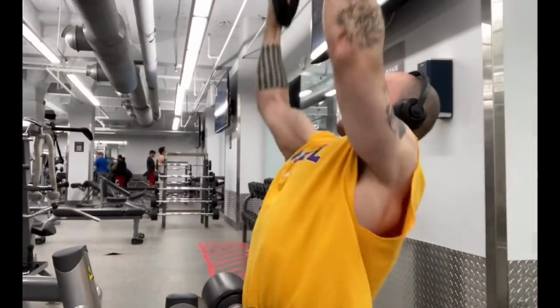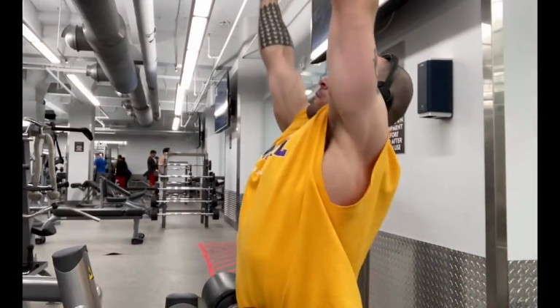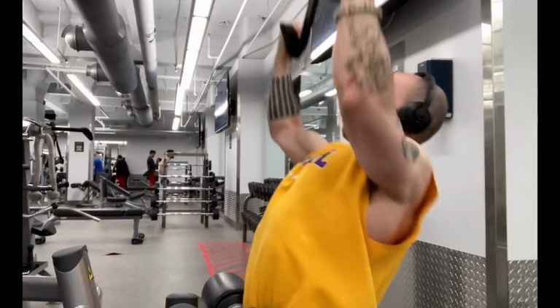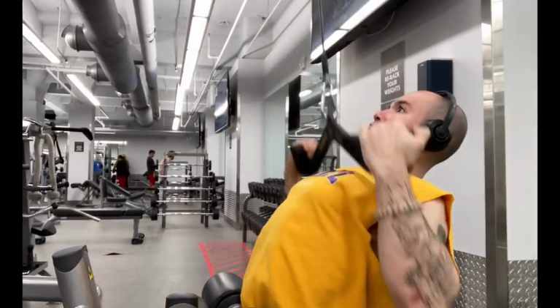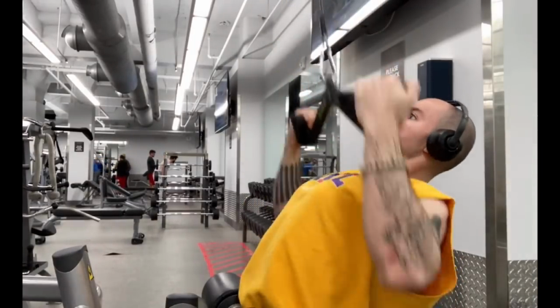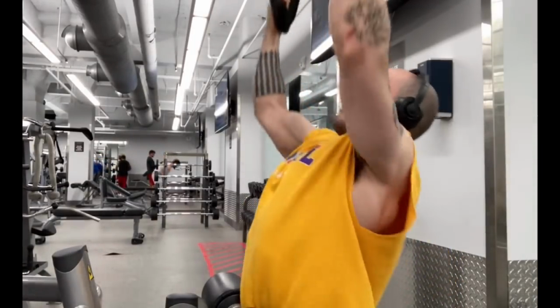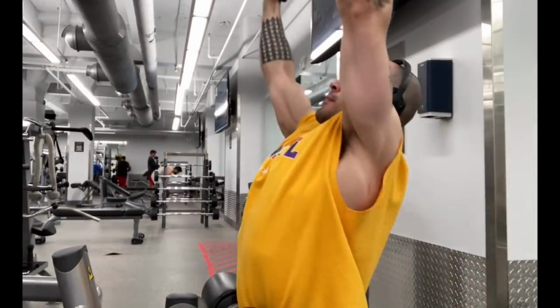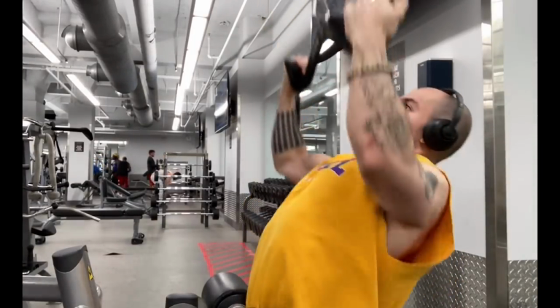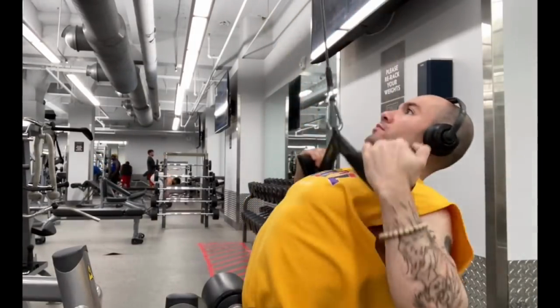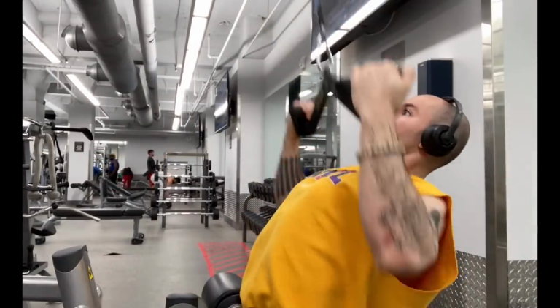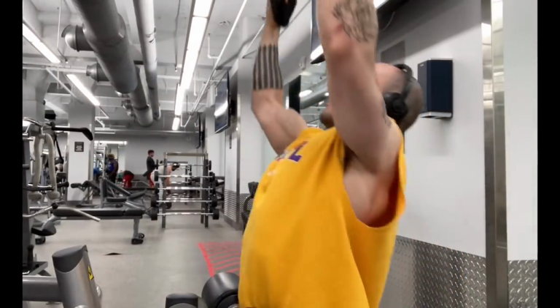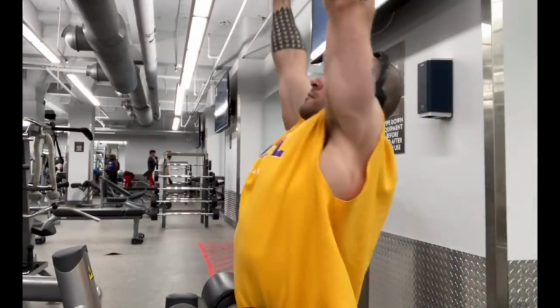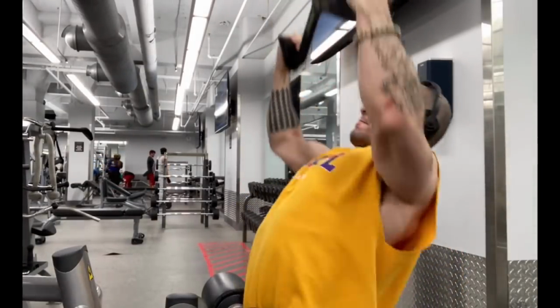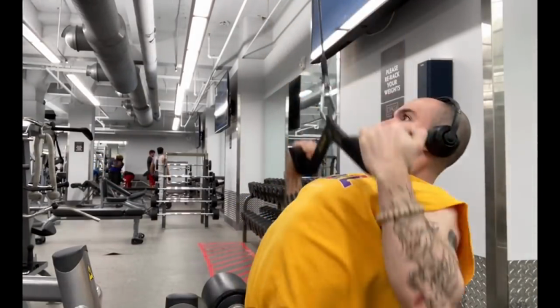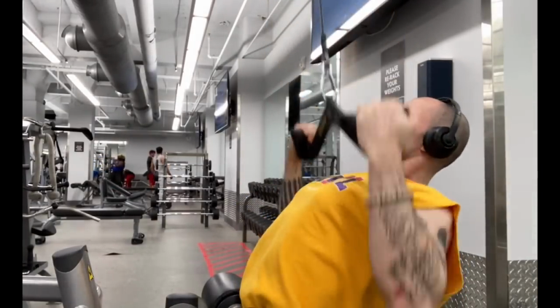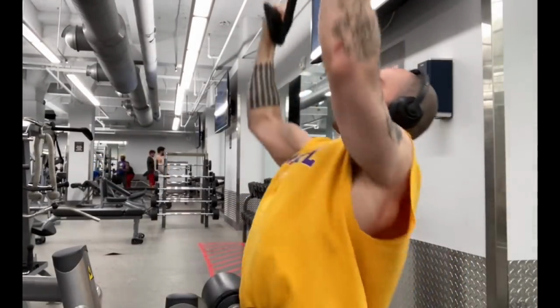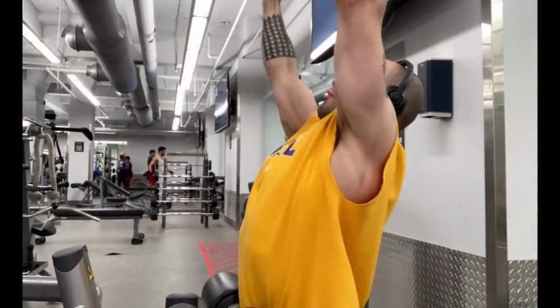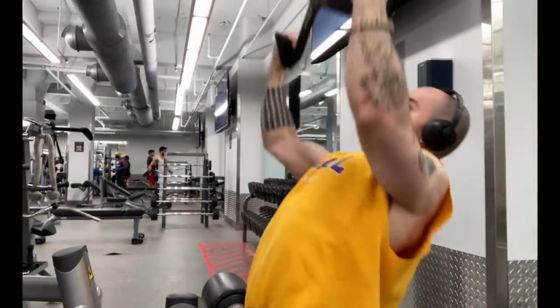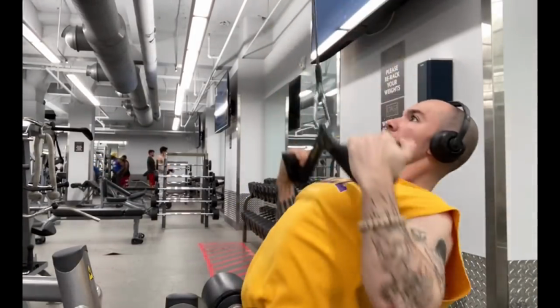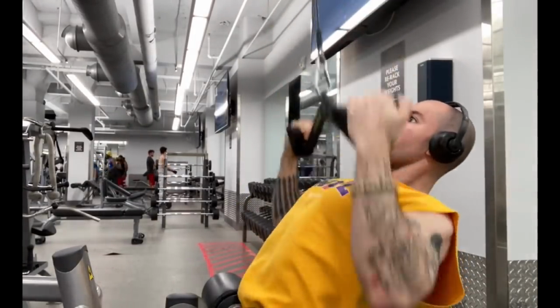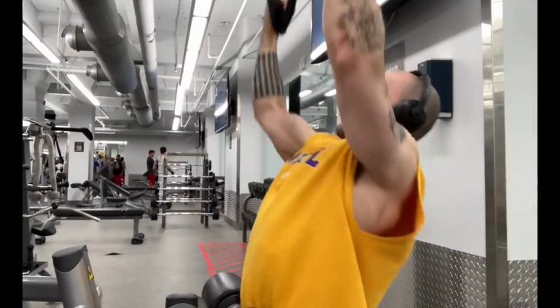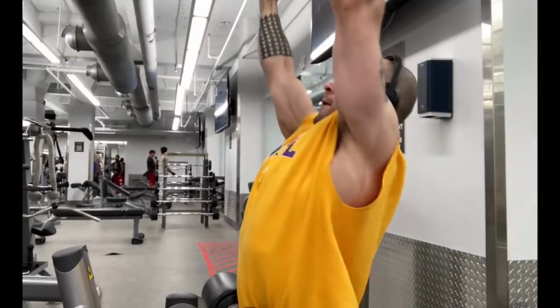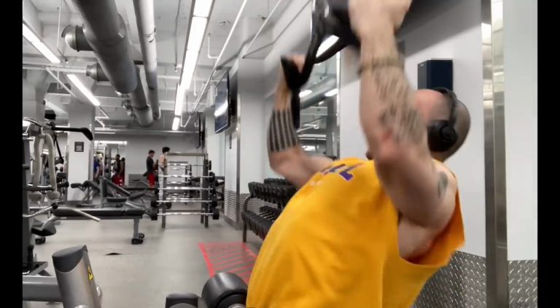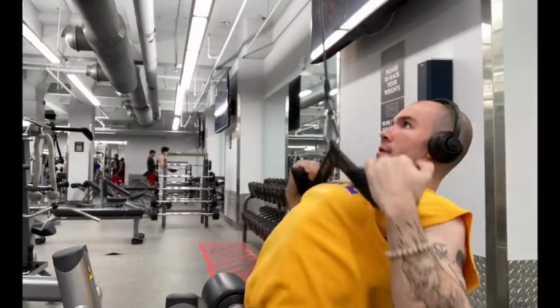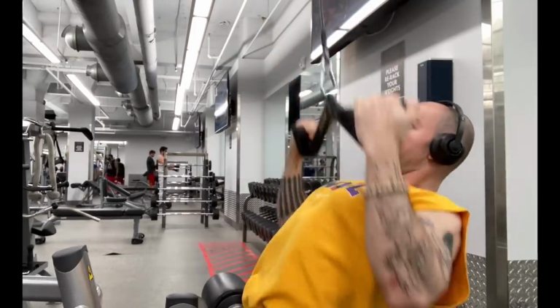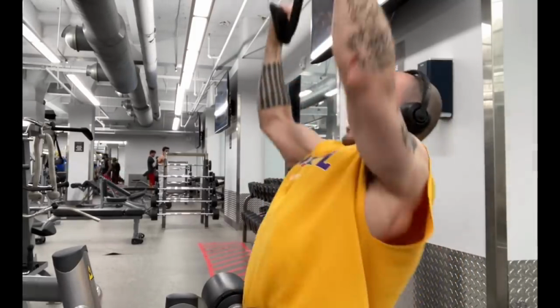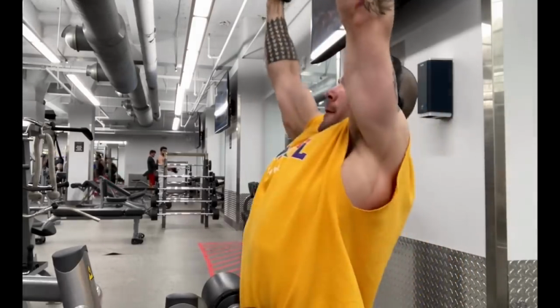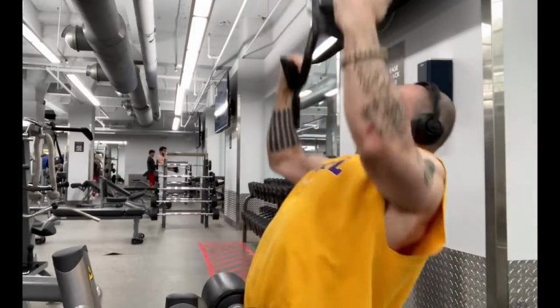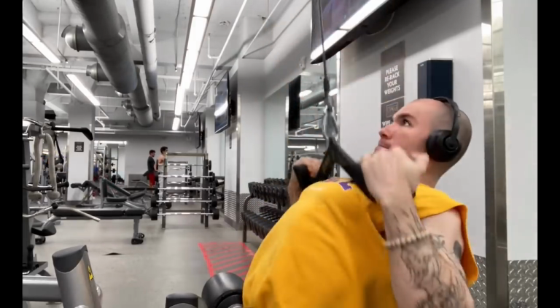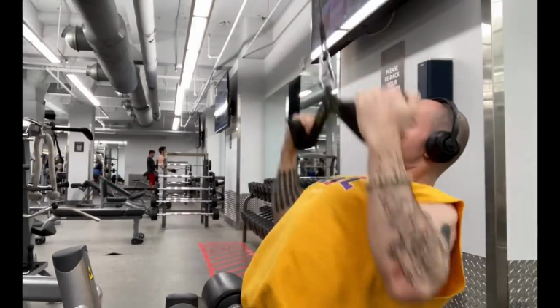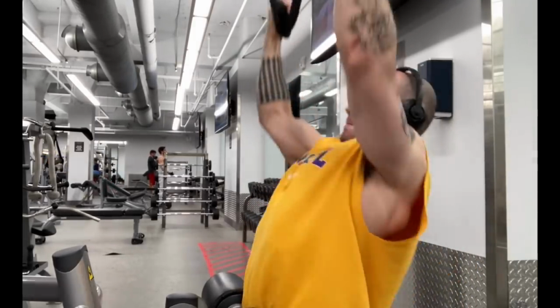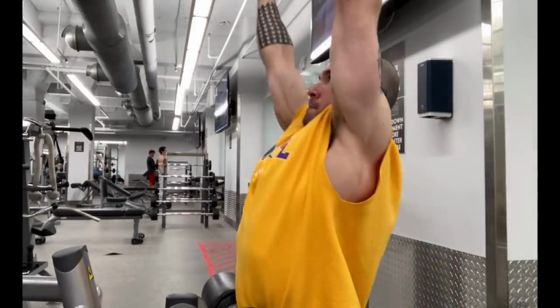Upright rows are just one cool exercise you can include in a well-rounded strength and conditioning program to build your shoulders, your rear delts, and just have overall good shoulder health.